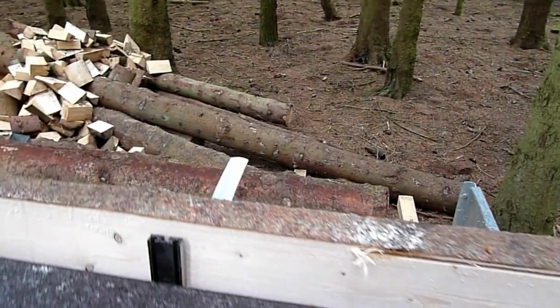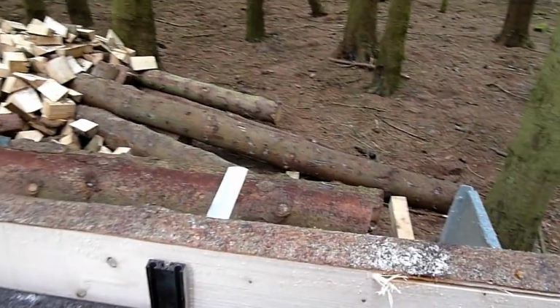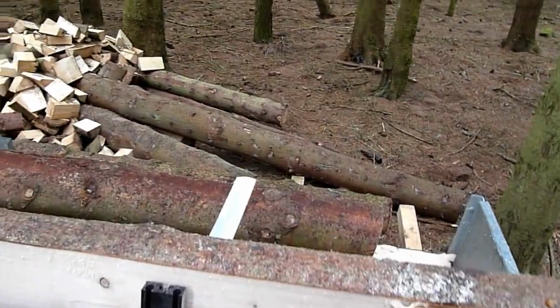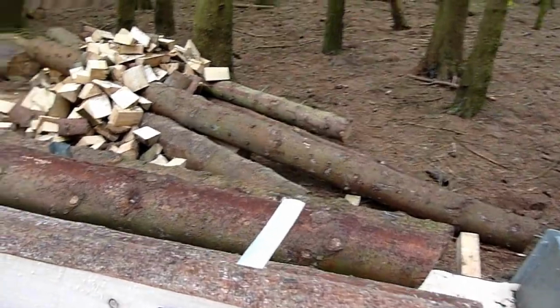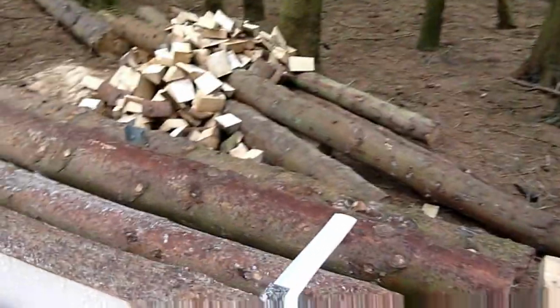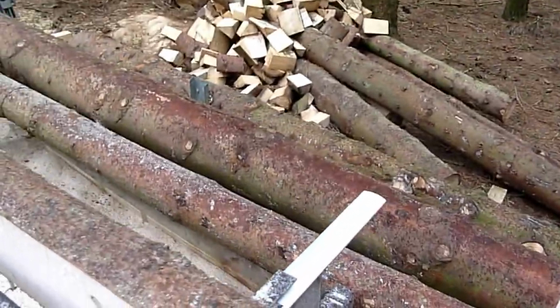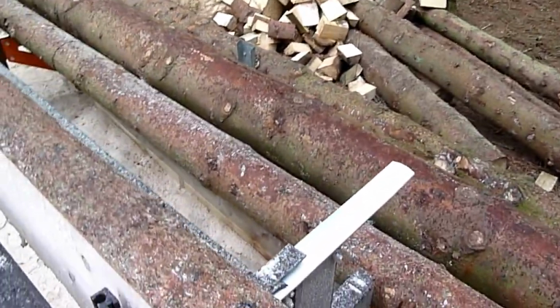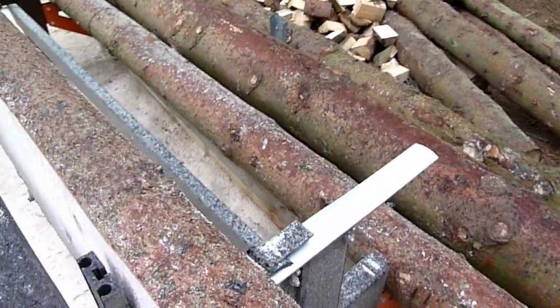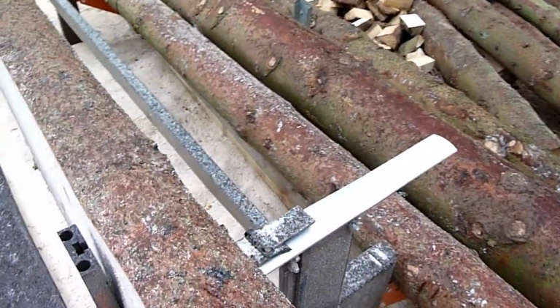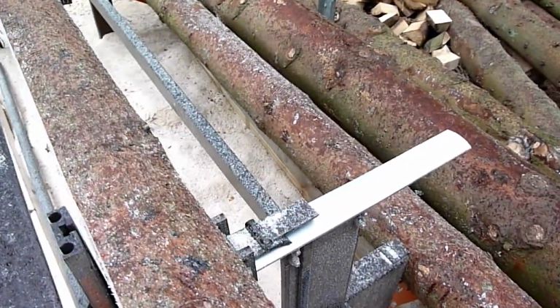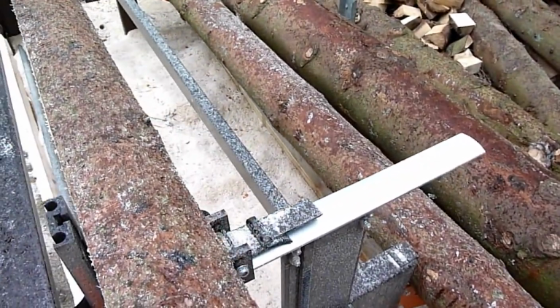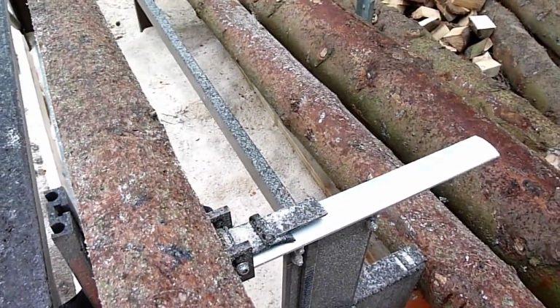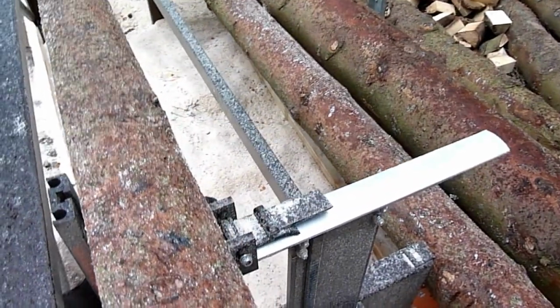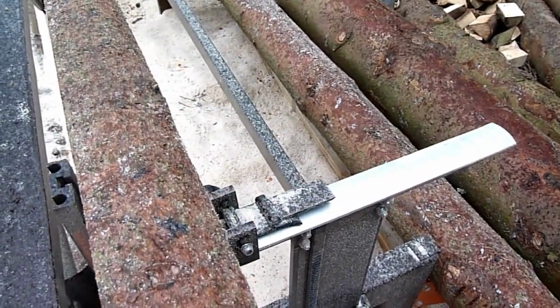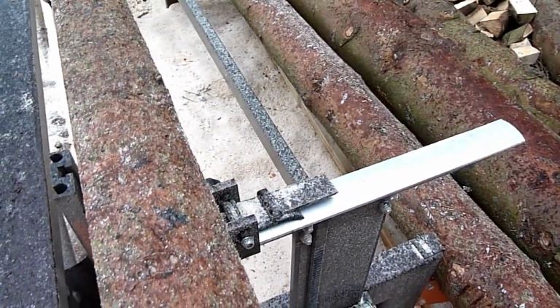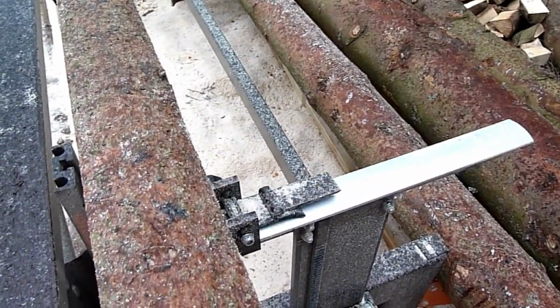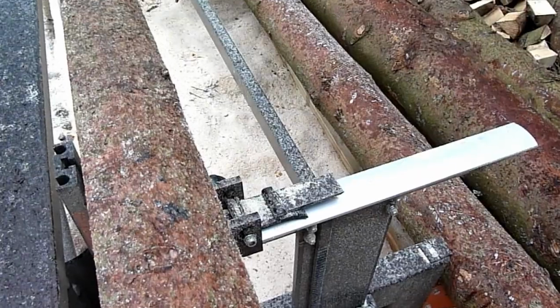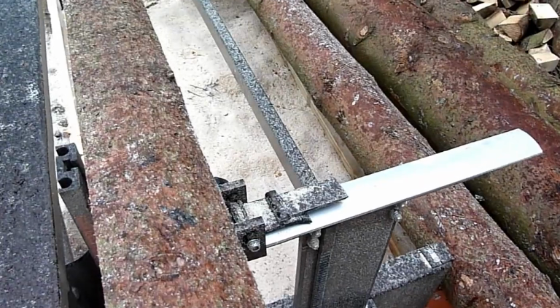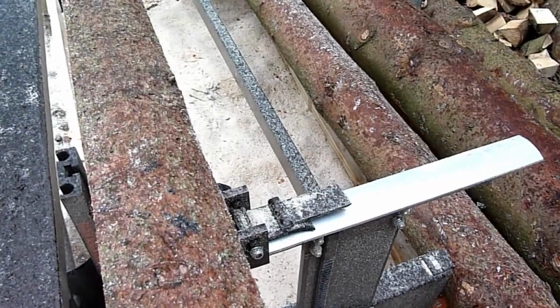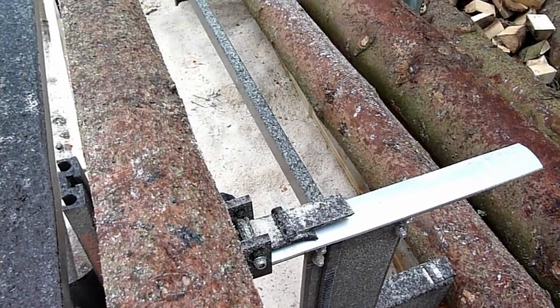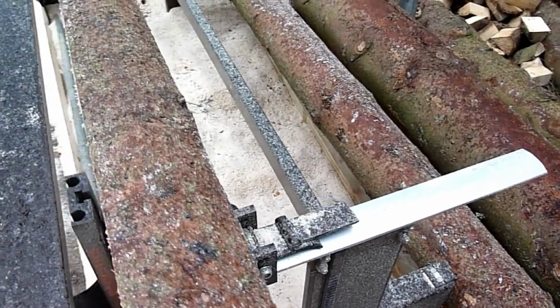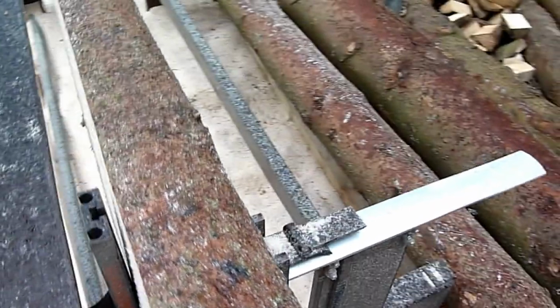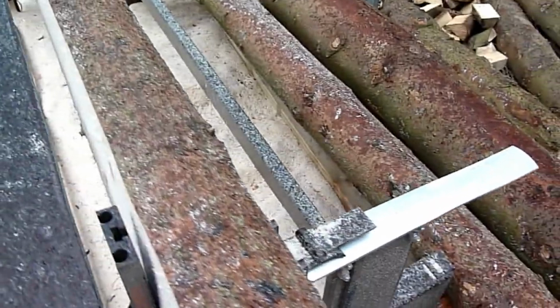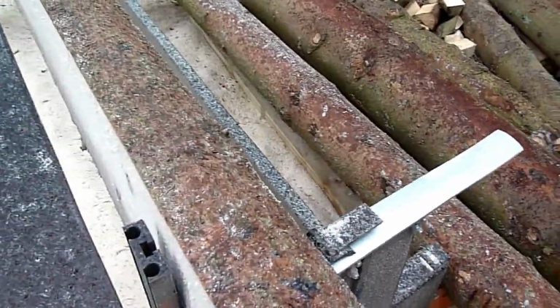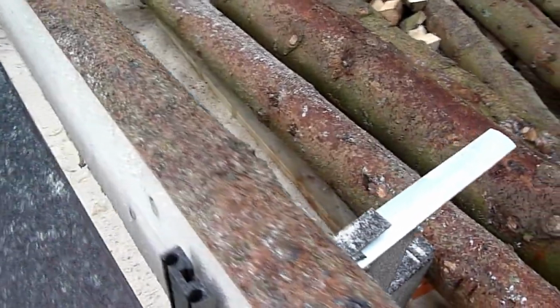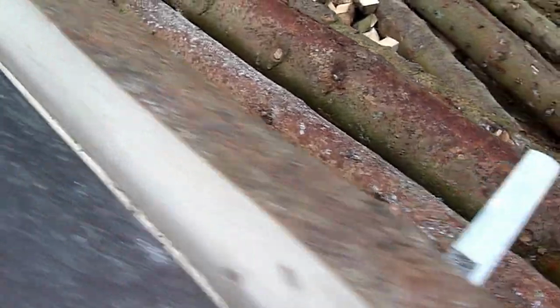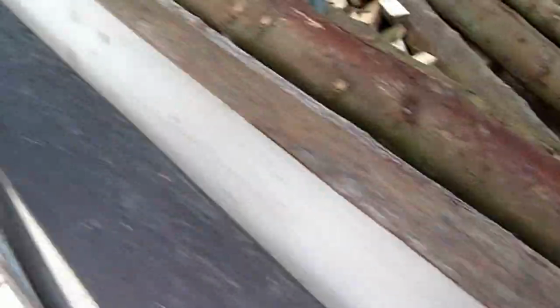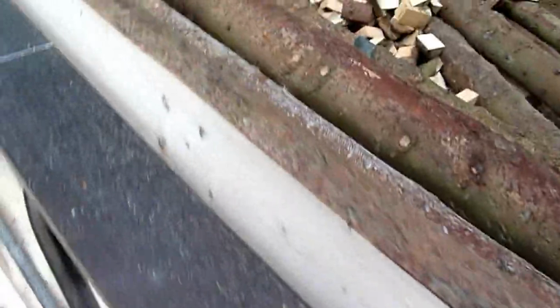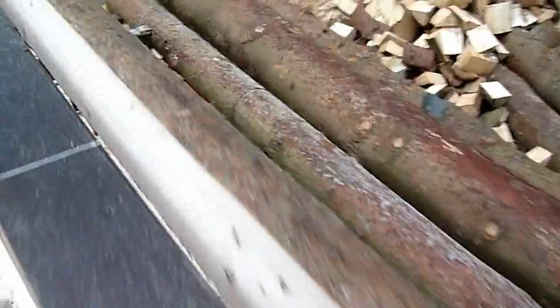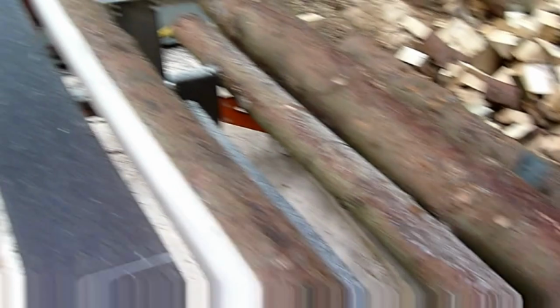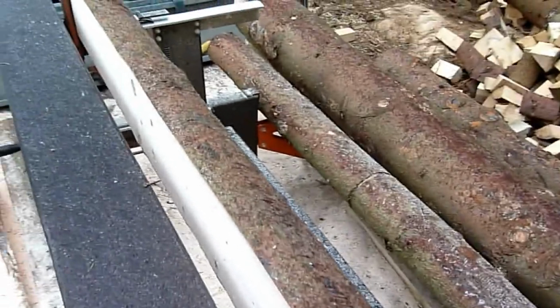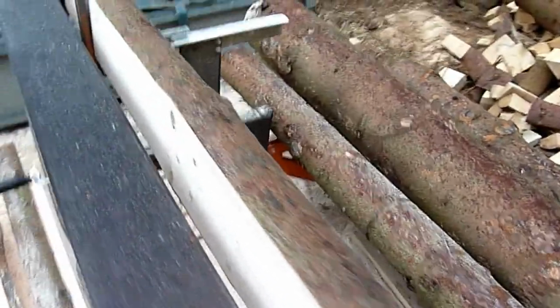The only main issue I've got is the dogs for clamping the timber — they seem to release all the time. I'm still waiting for another set to arrive so I can try them.